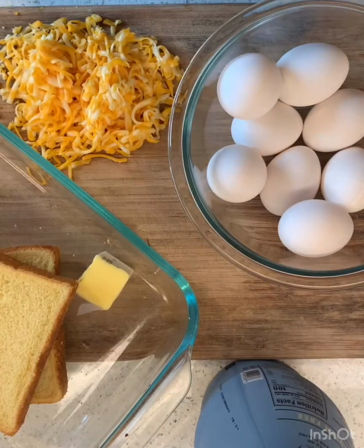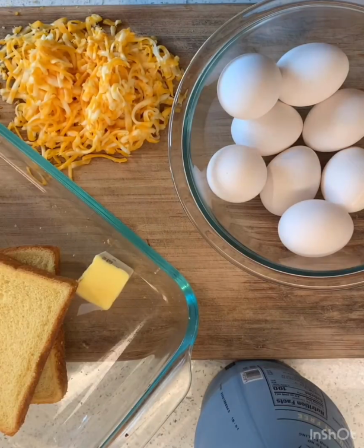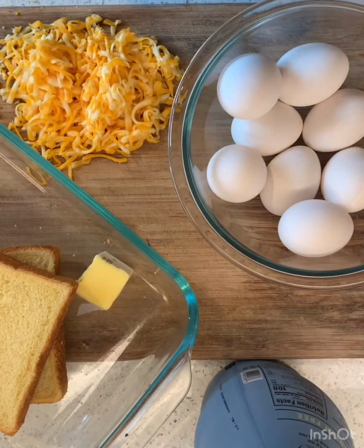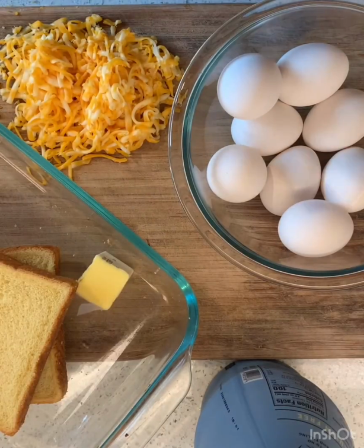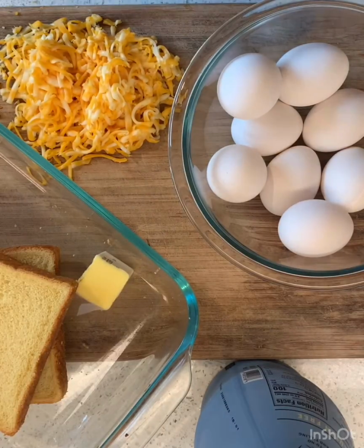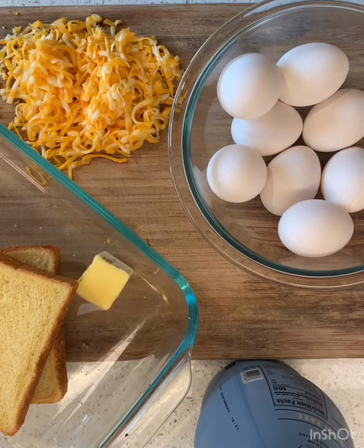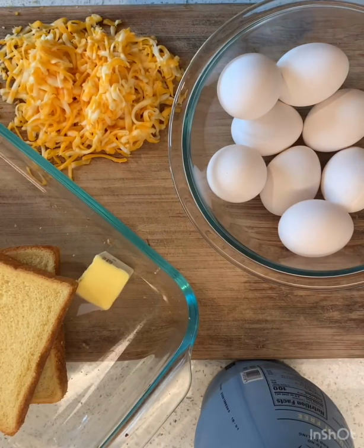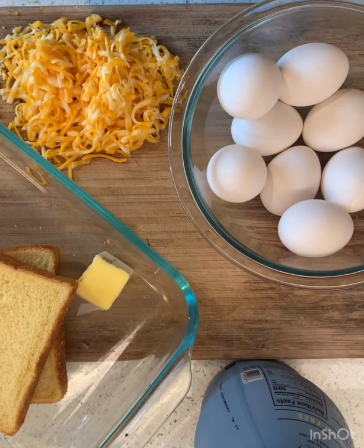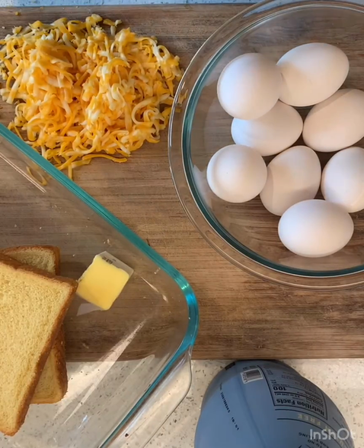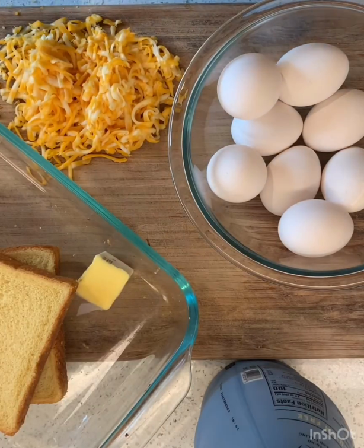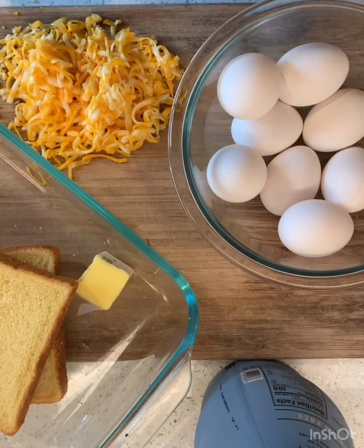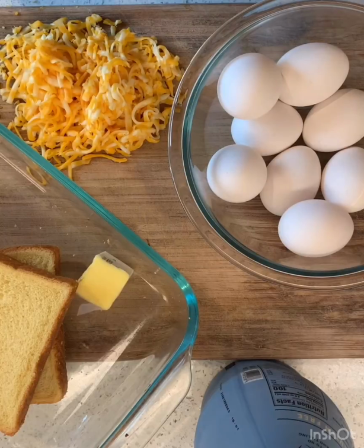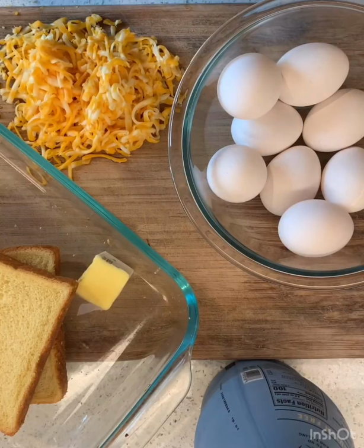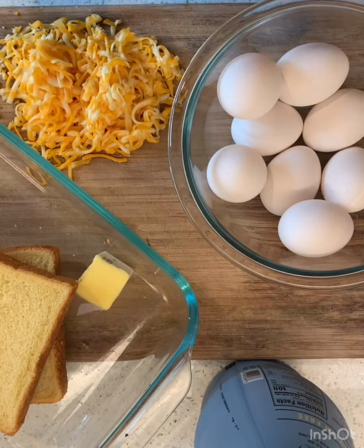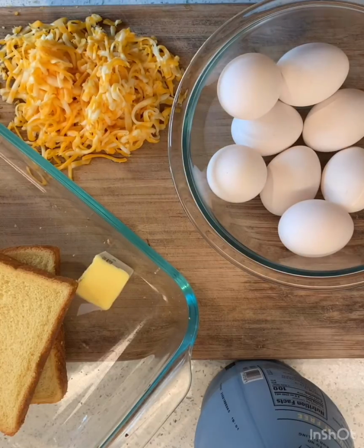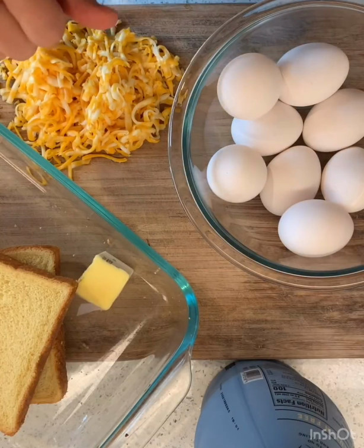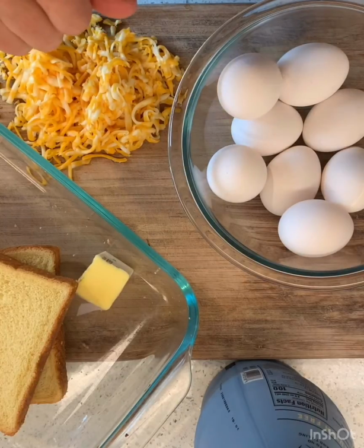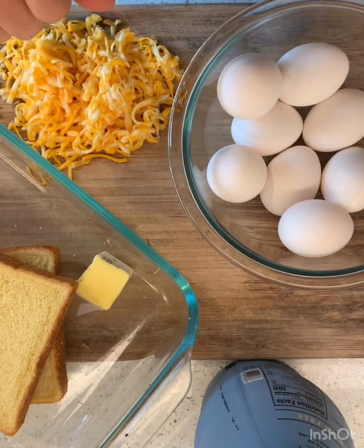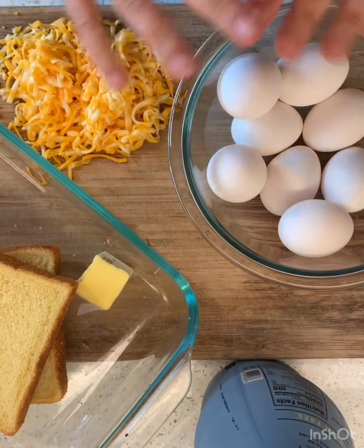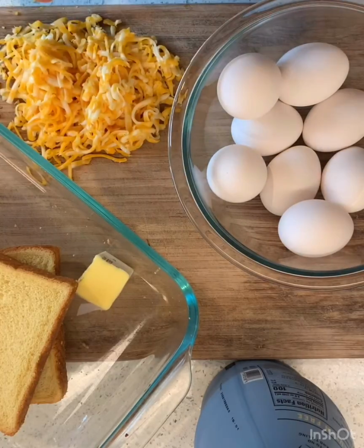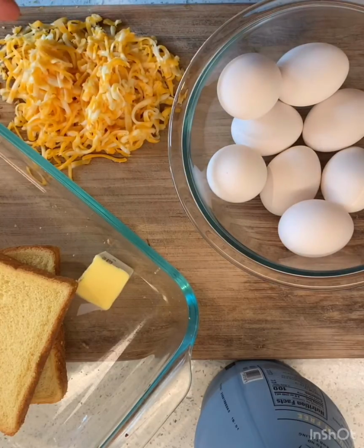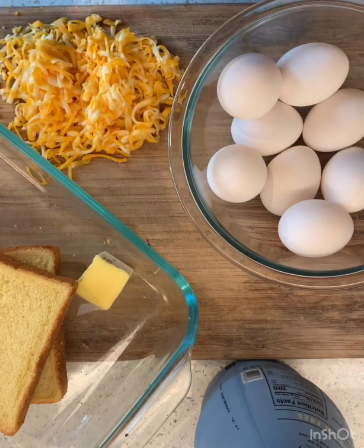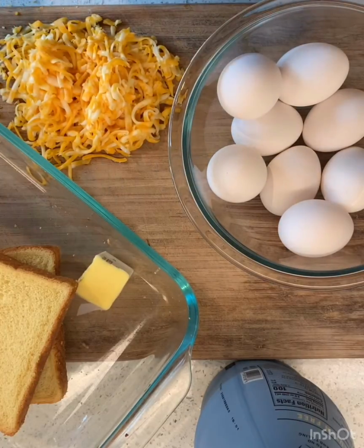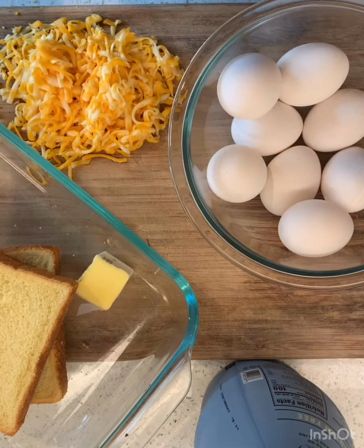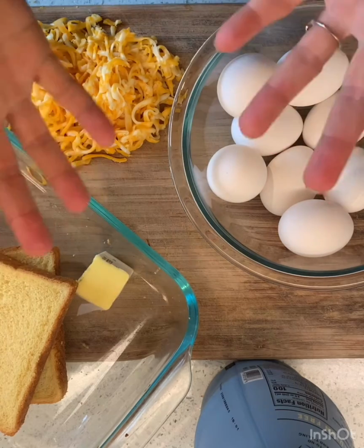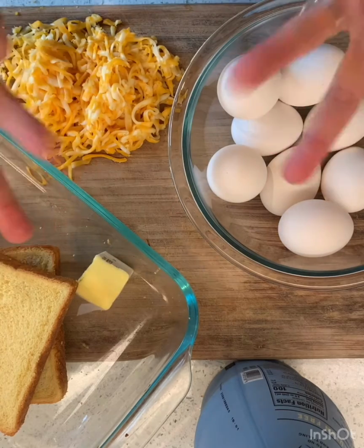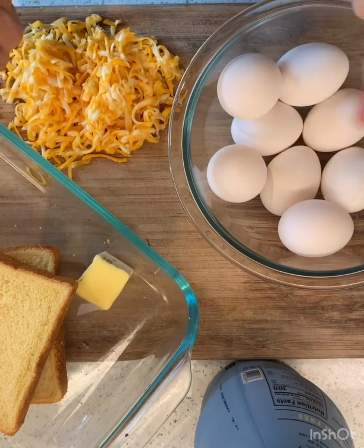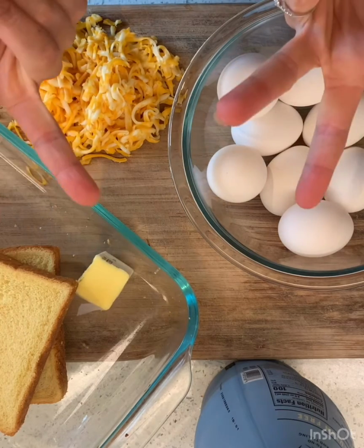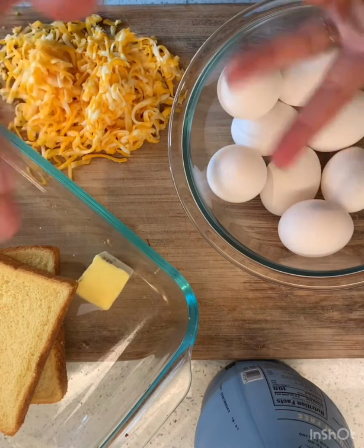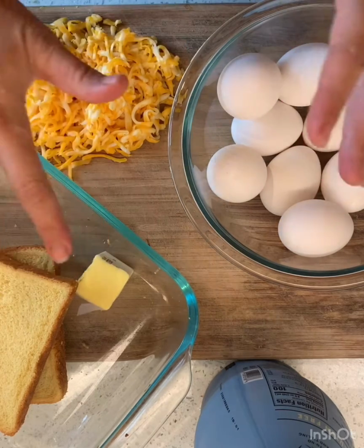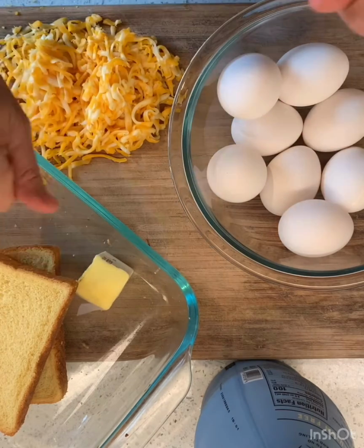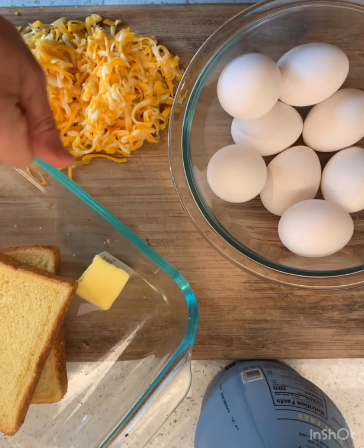Okay you guys, this is a very special recipe that I'm sharing with you today. This is my grandma's special bread that she would make every Christmas morning, and then we just started making it for all of our holidays. So we call this Tutu Bread.